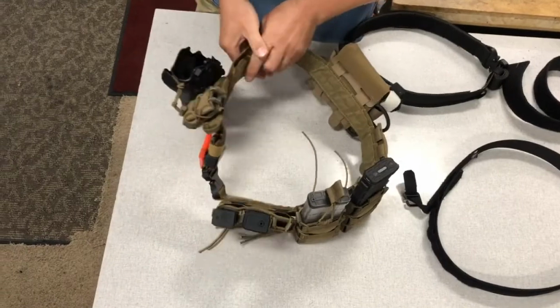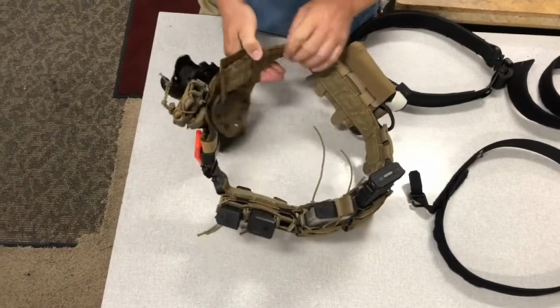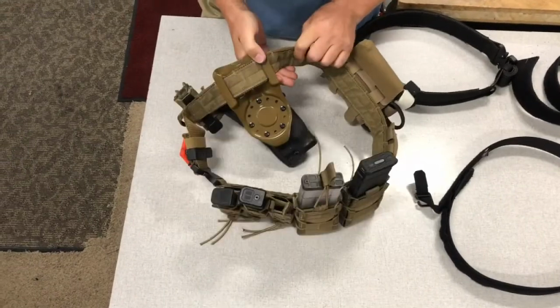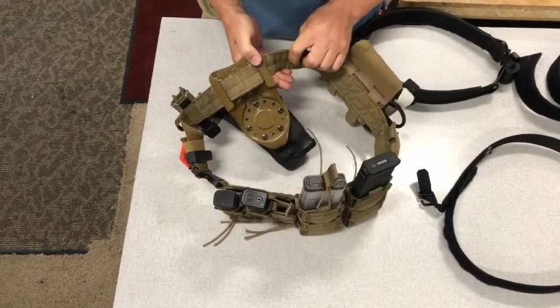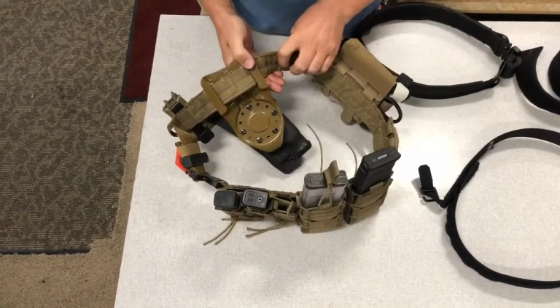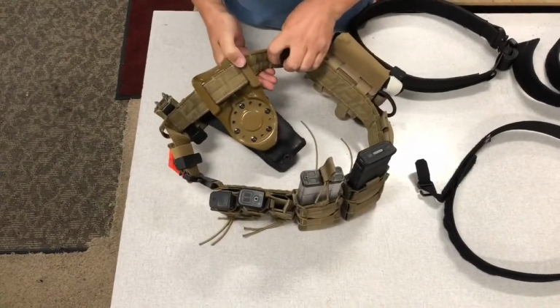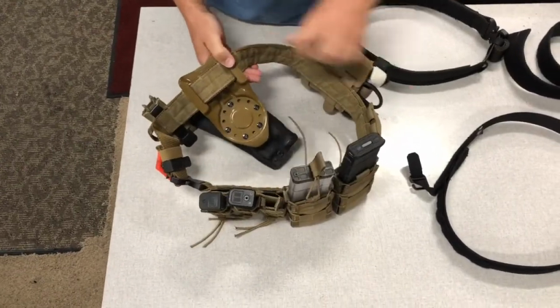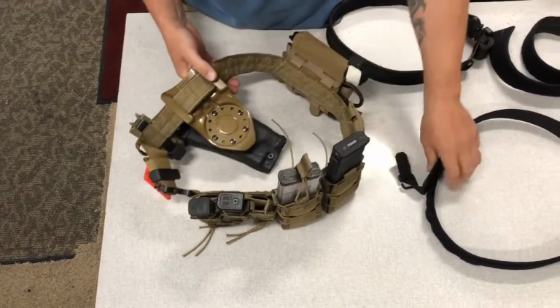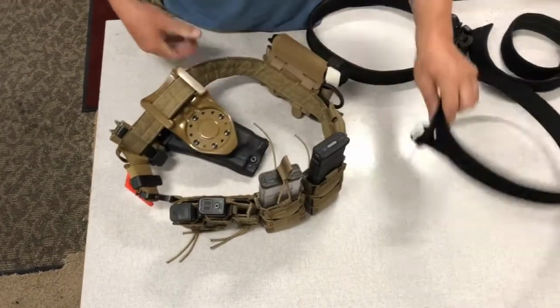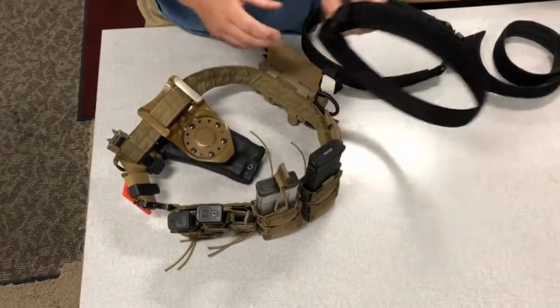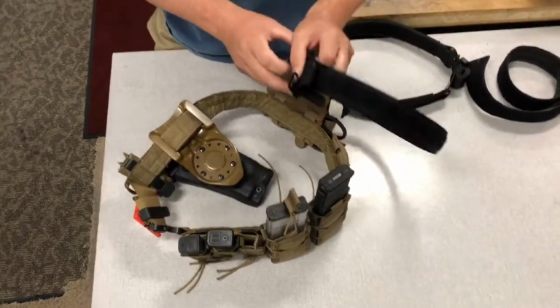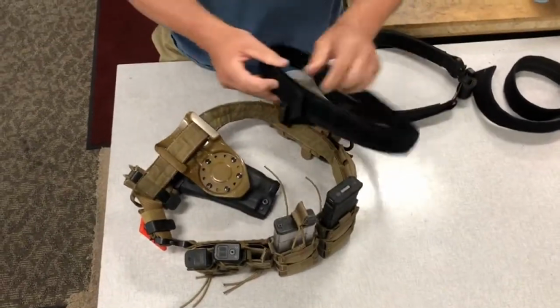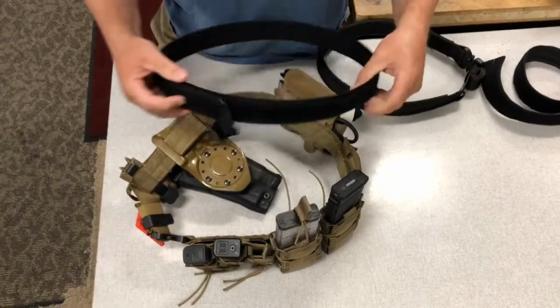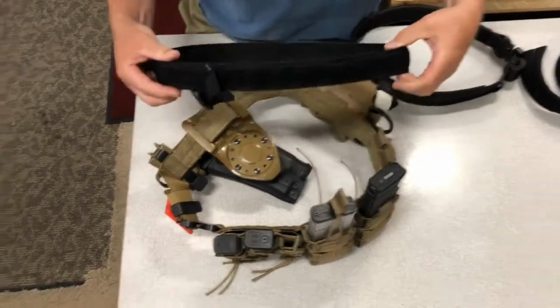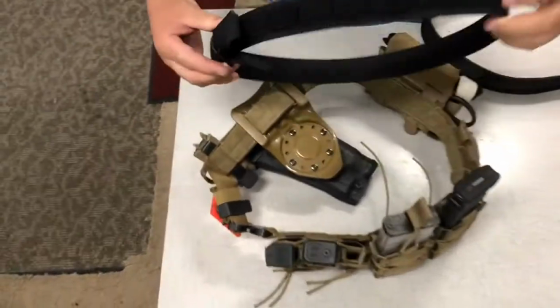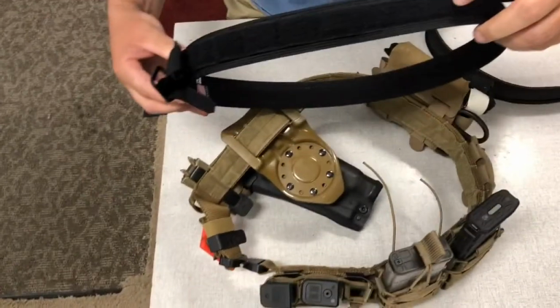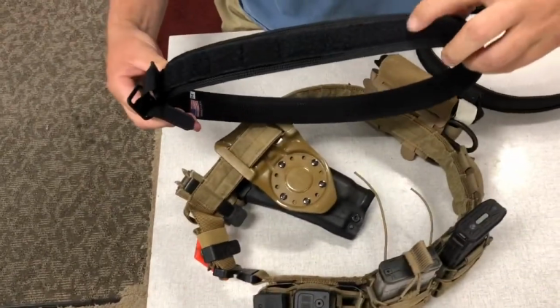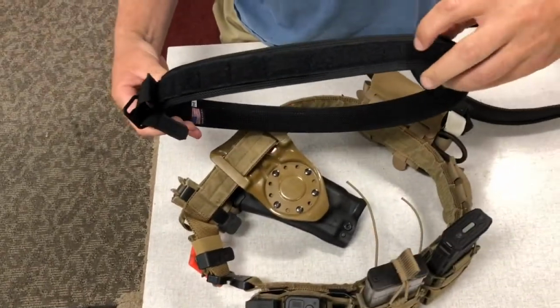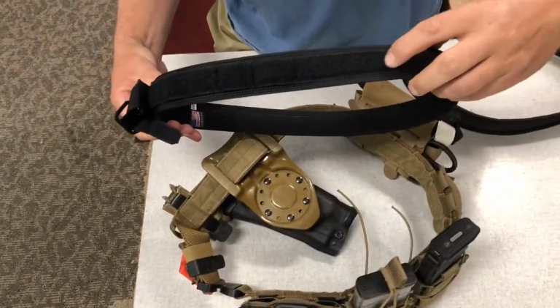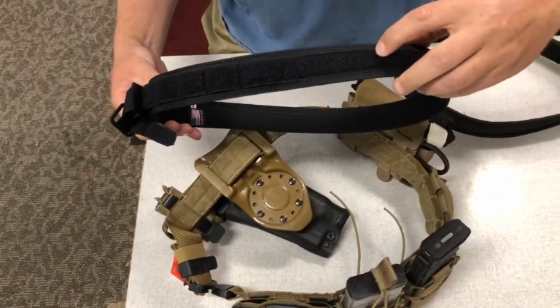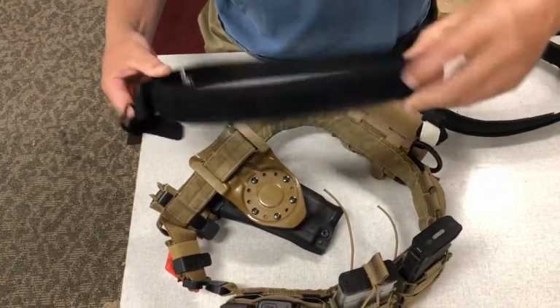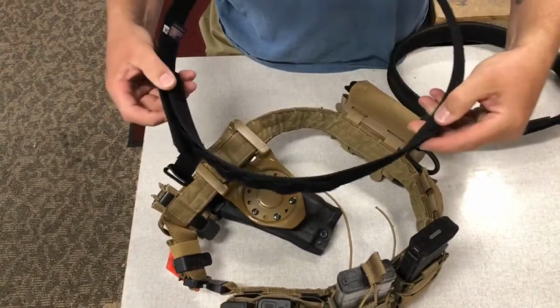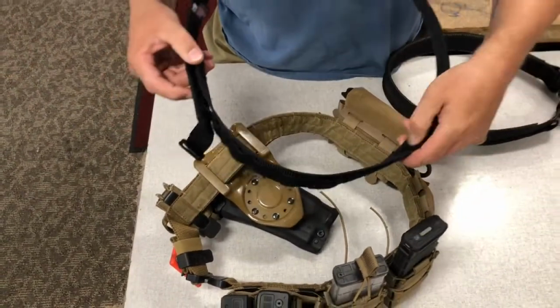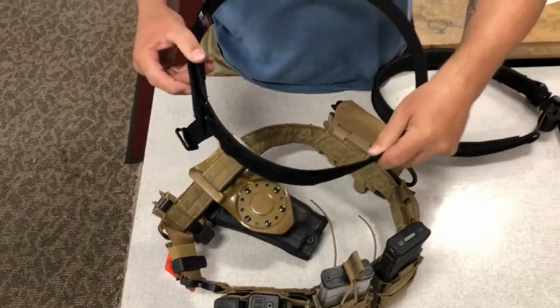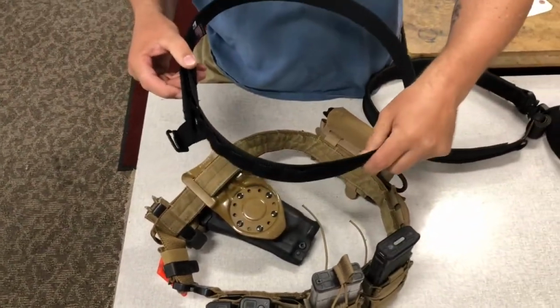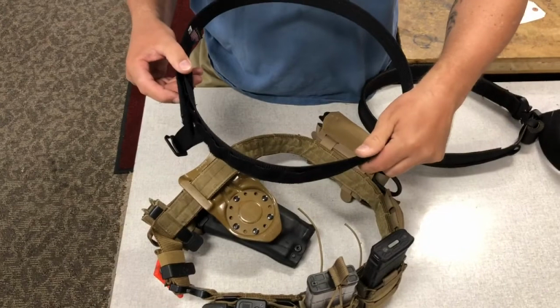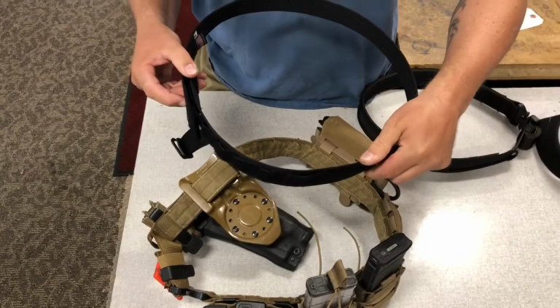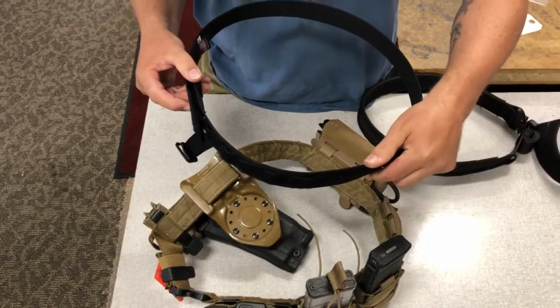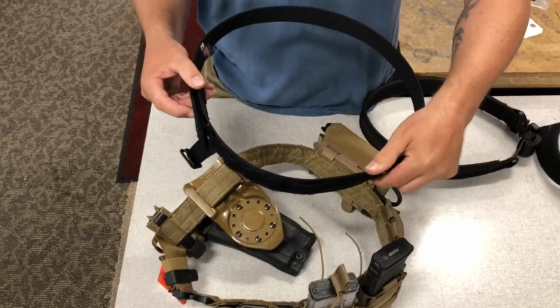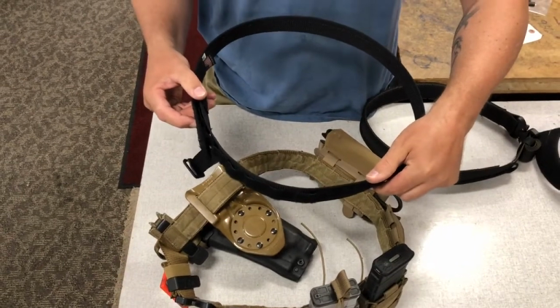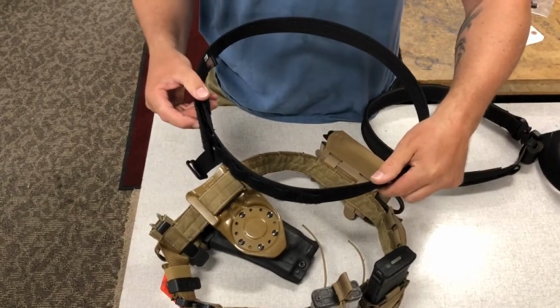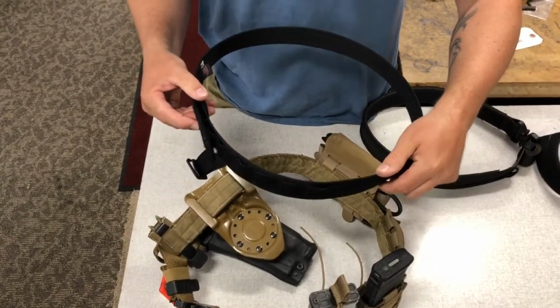They have internal Velcro, and the reason for that is the inner belt has the other side of the Velcro. It's a nice thin piece that goes onto most belt loops easily.